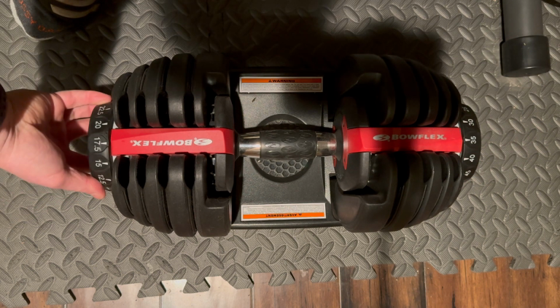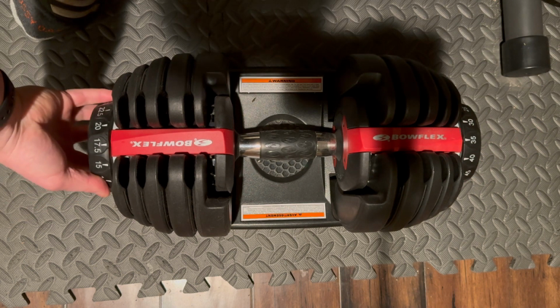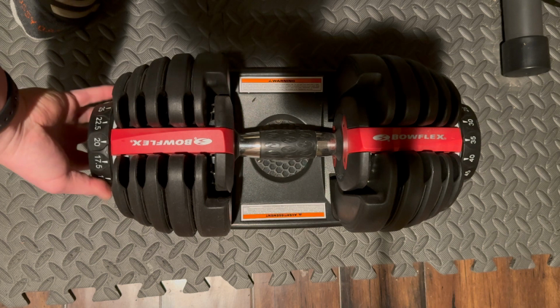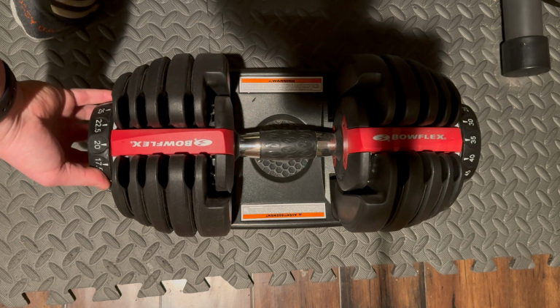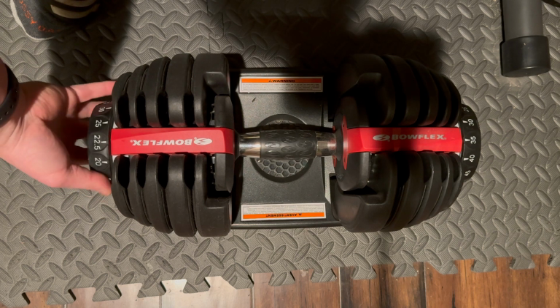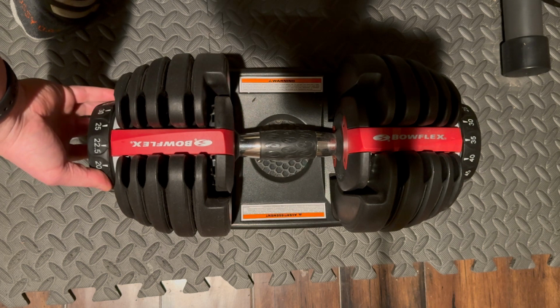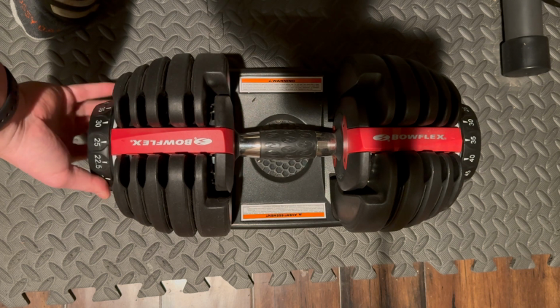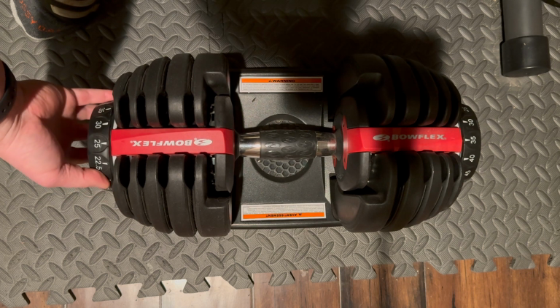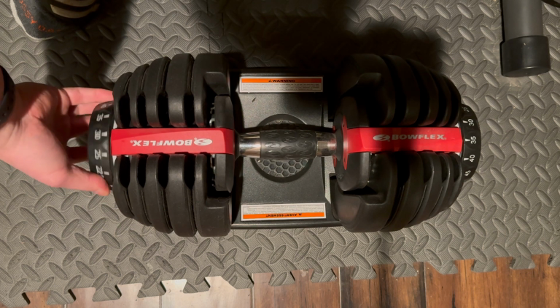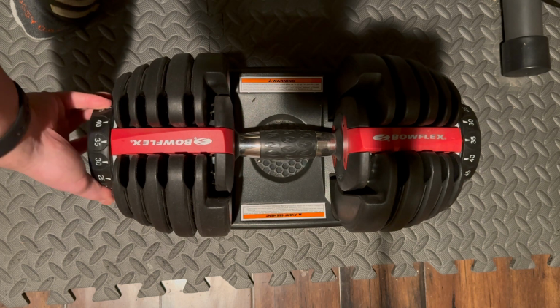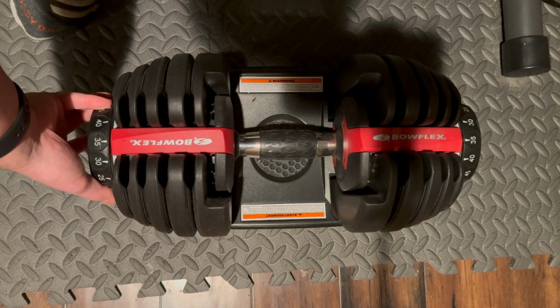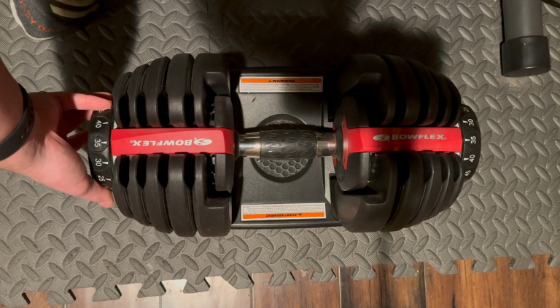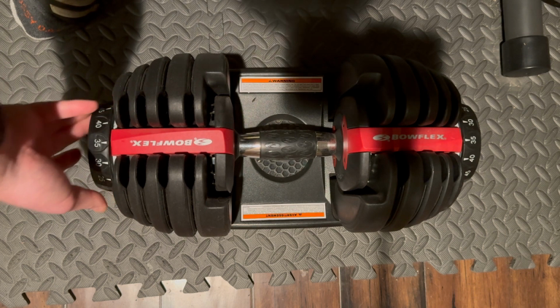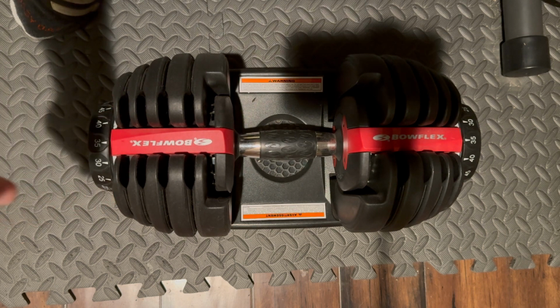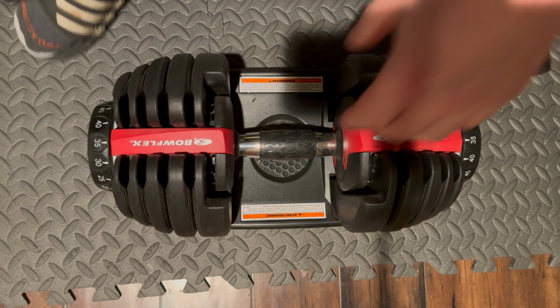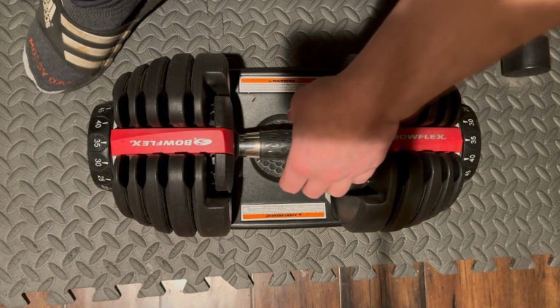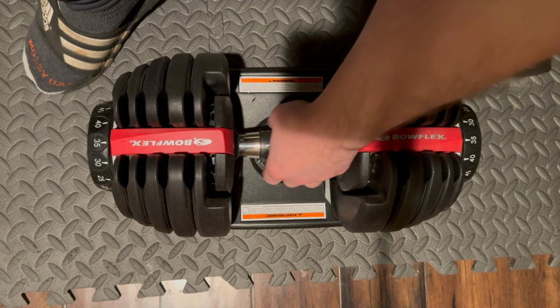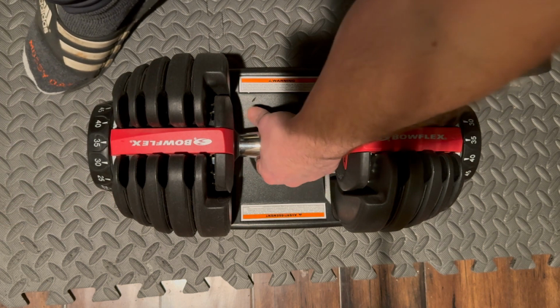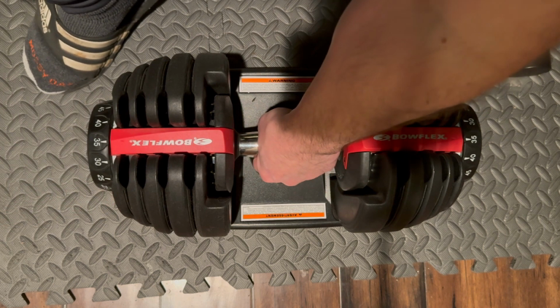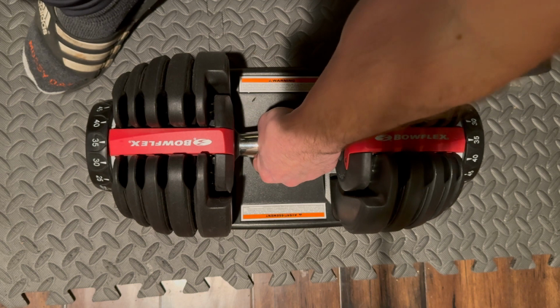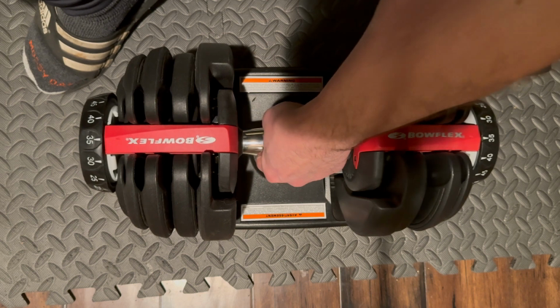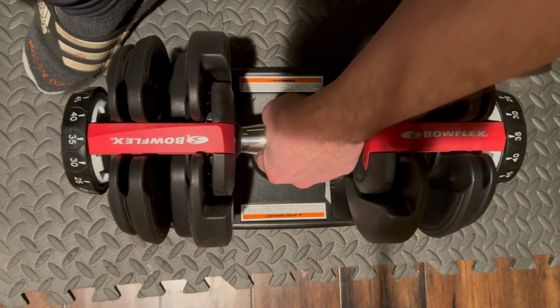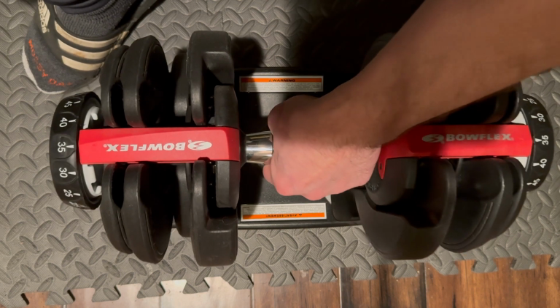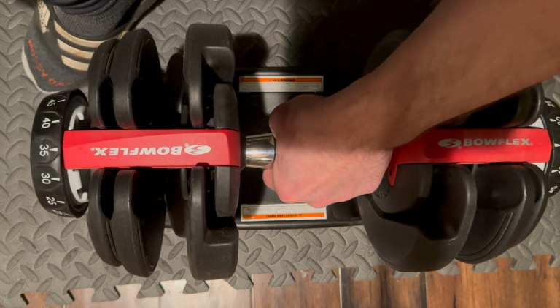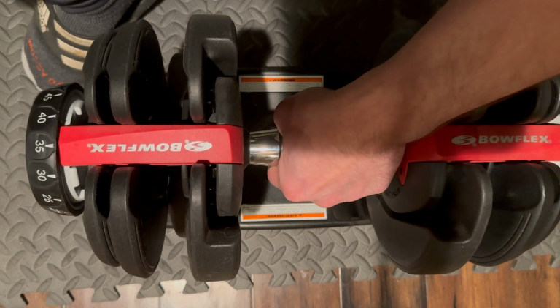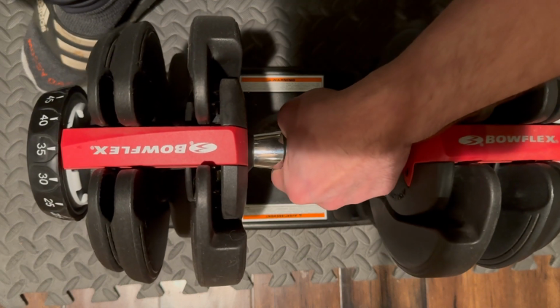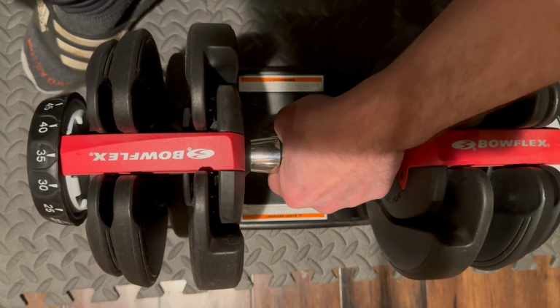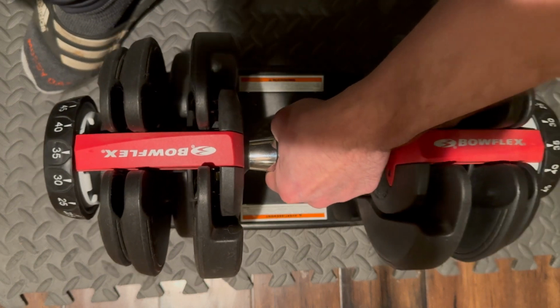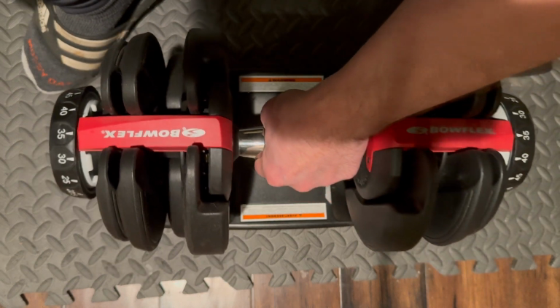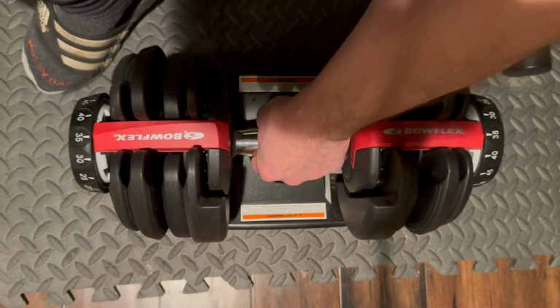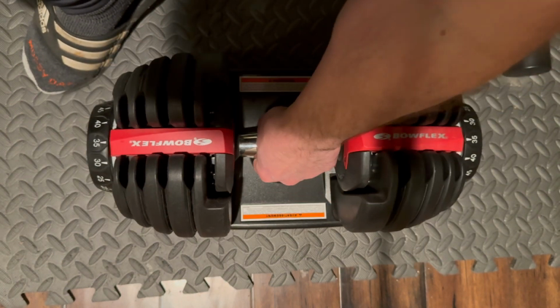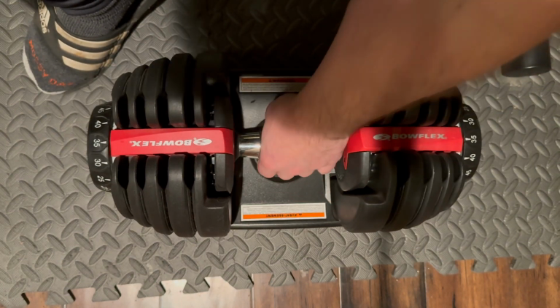They're ridiculously easy to use. You adjust the weight on both sides and you lift and take it out. There's really nothing more to it than that.